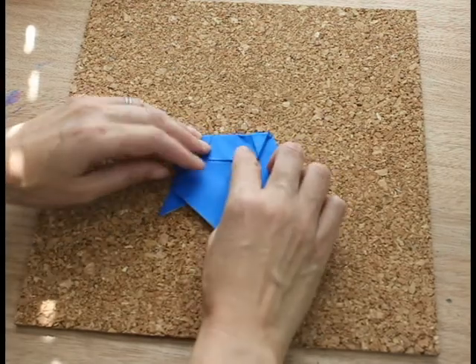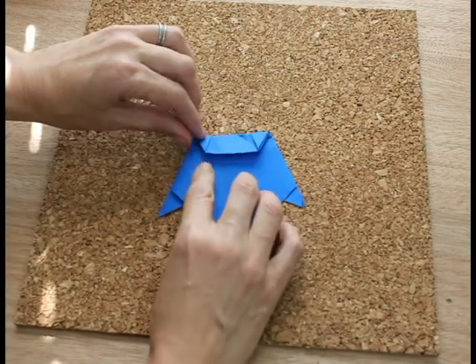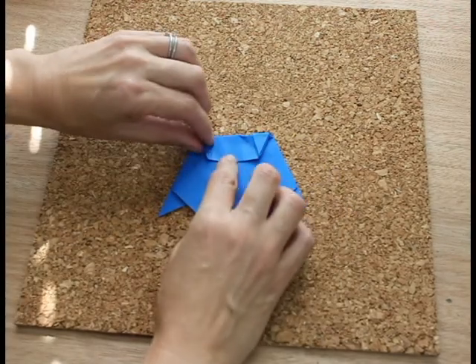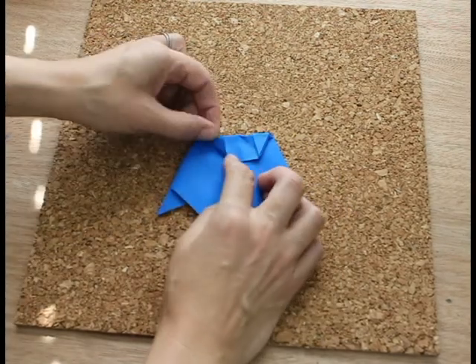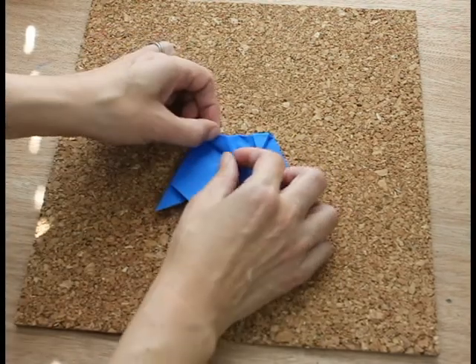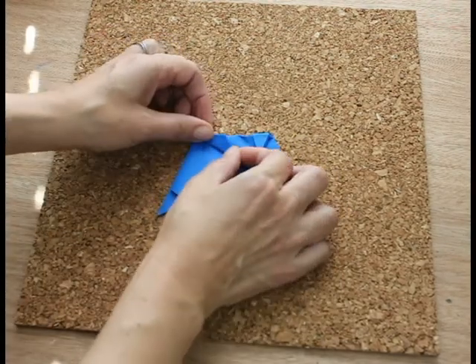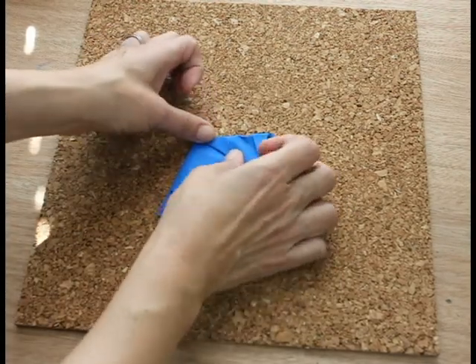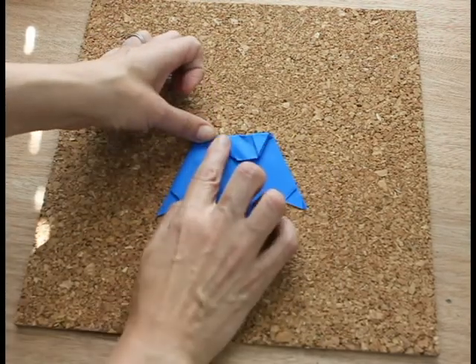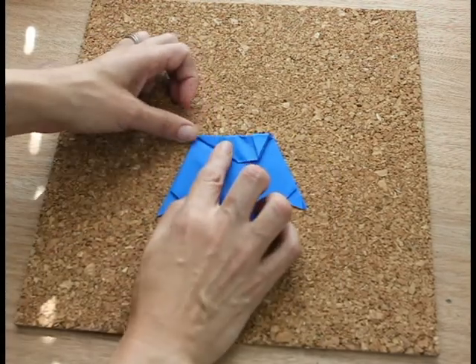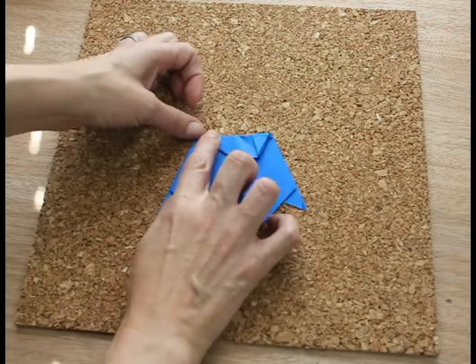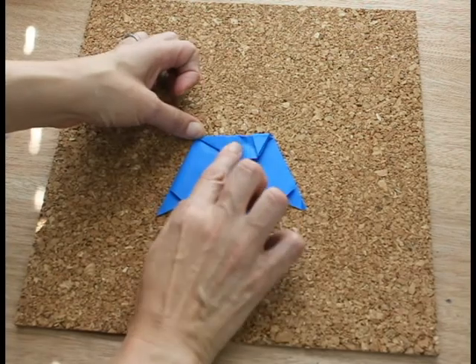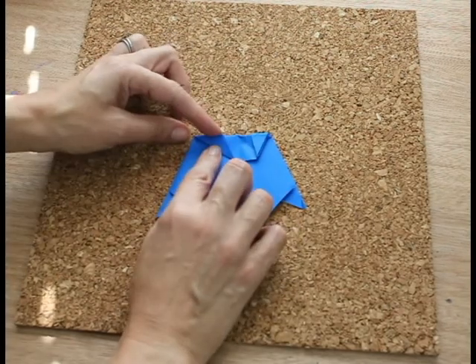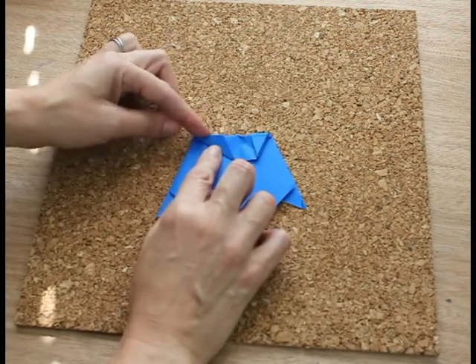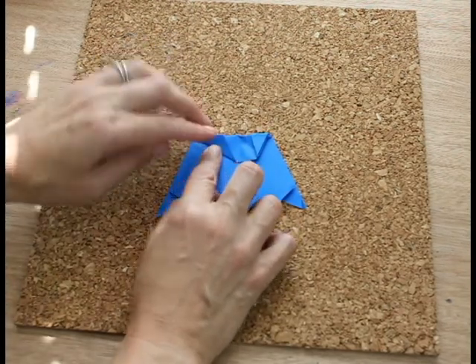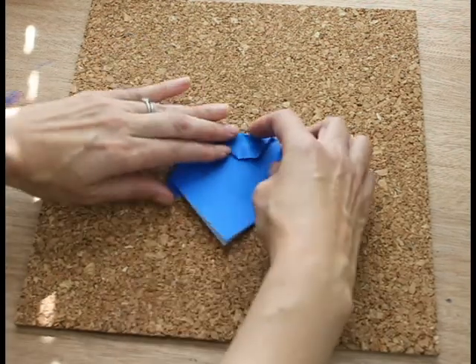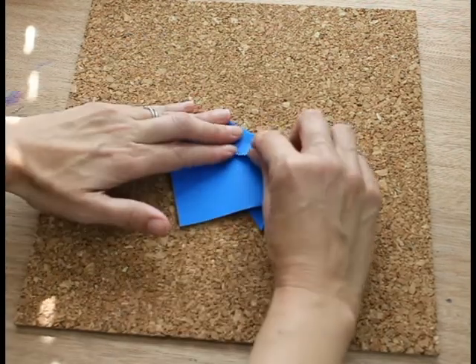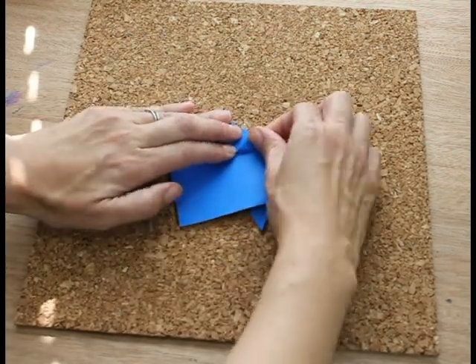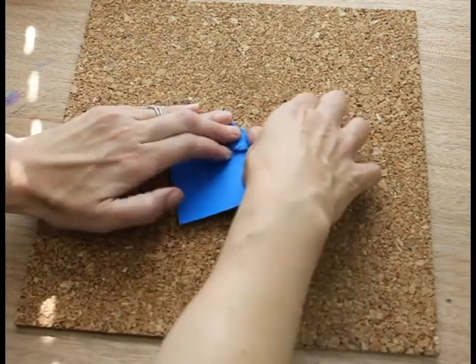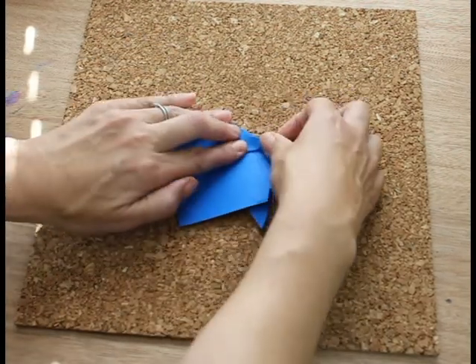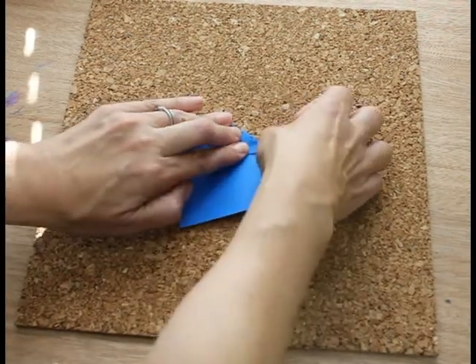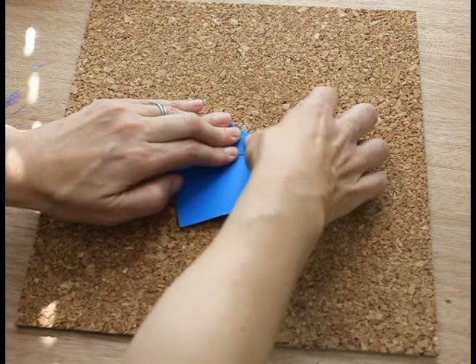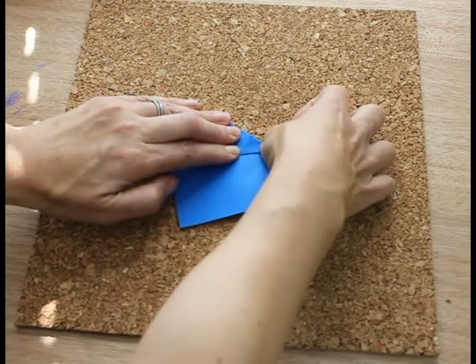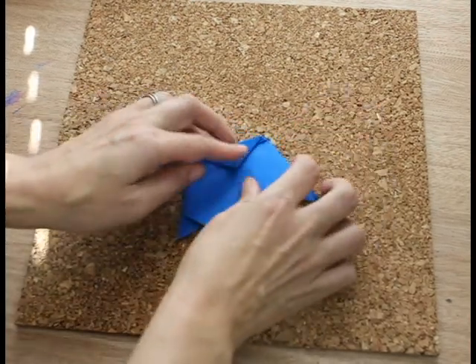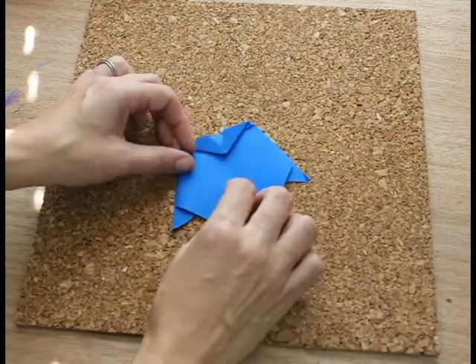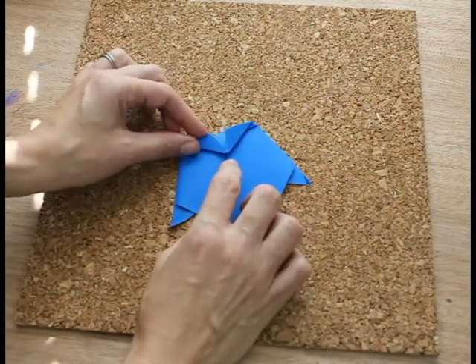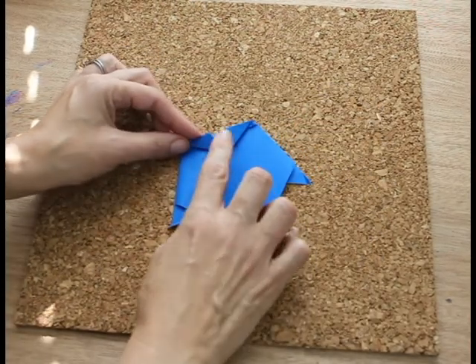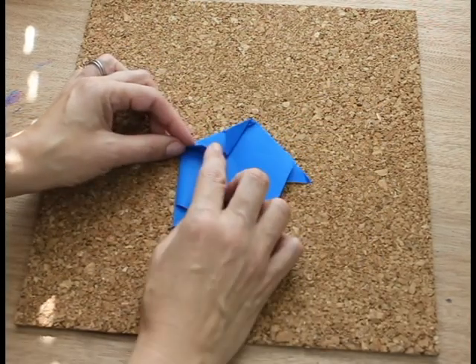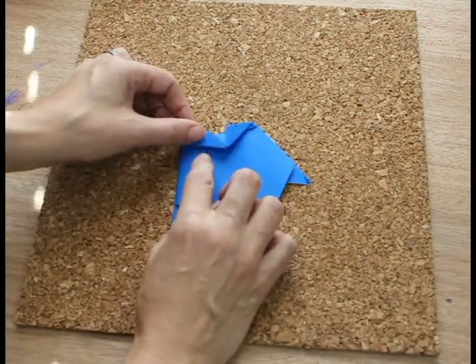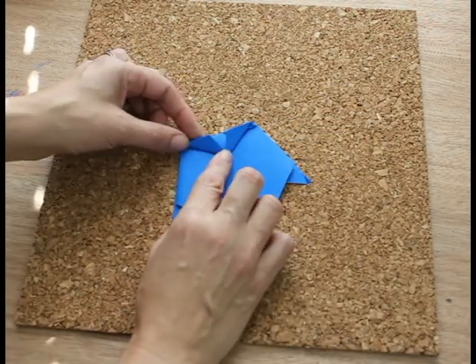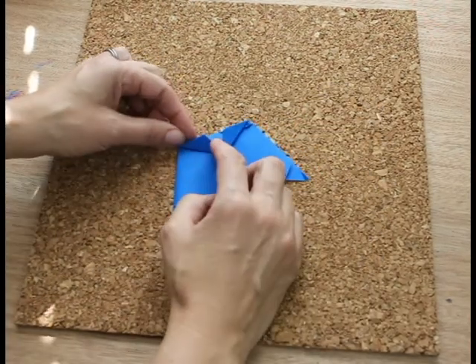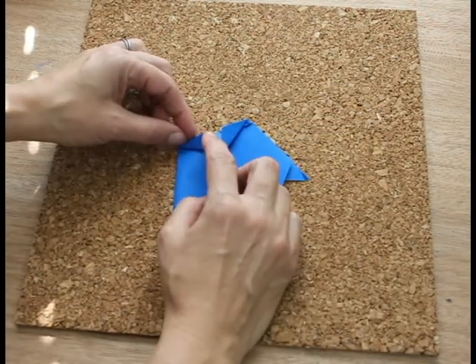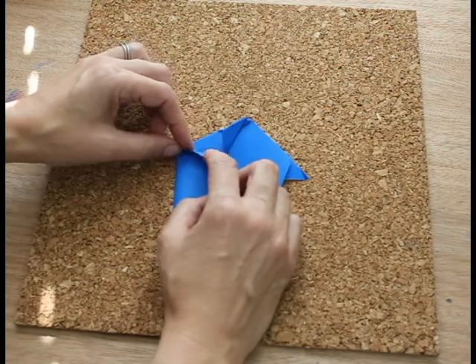Now what I want you to do is fold this up so the edge is on this edge. Same with the other side. And what you do is pull this back — this is the beak — and now we're going to work on the eye.